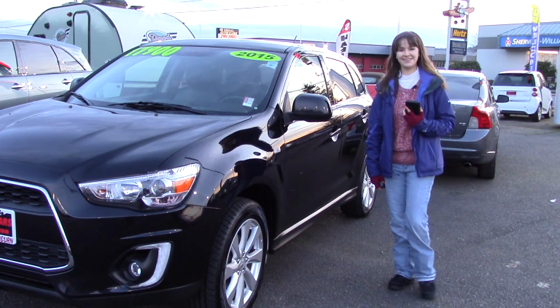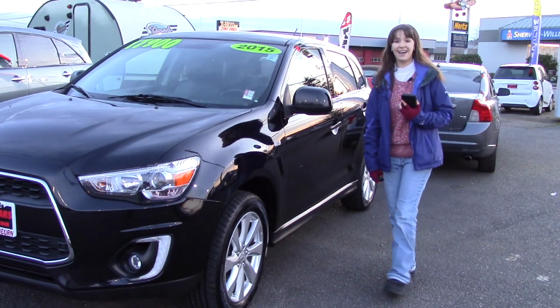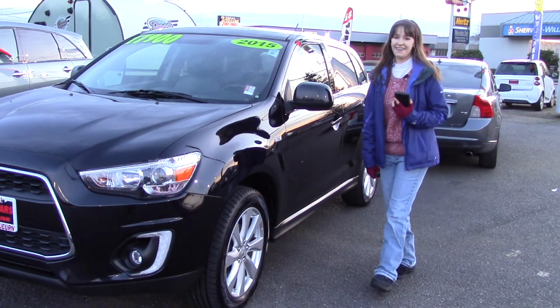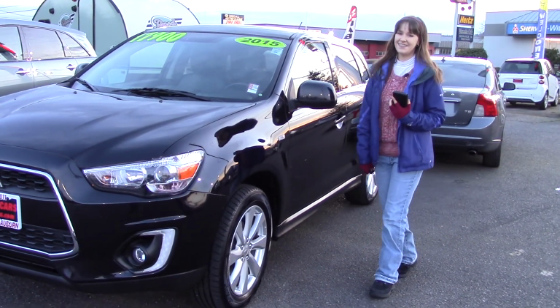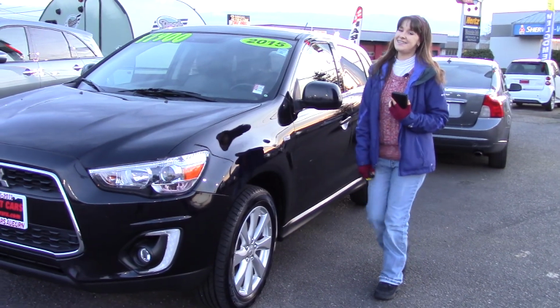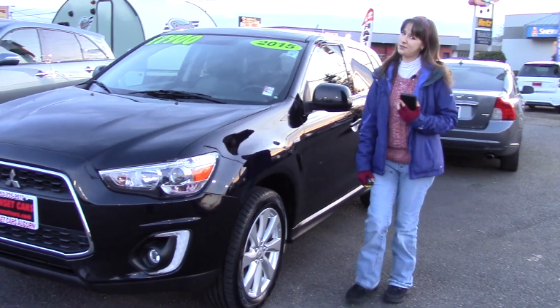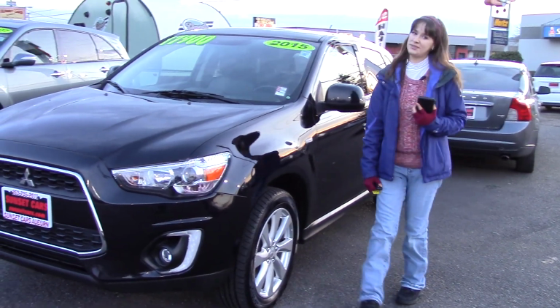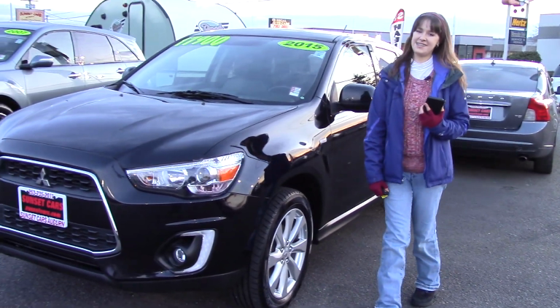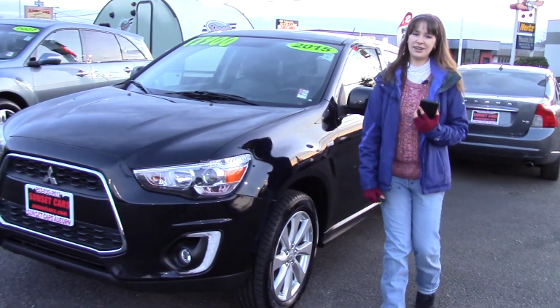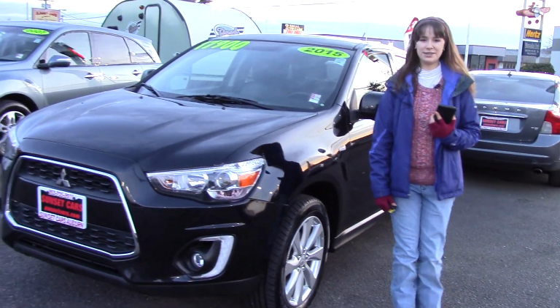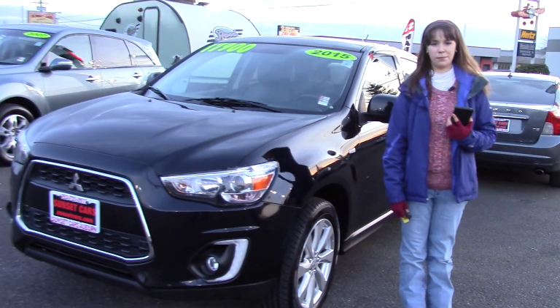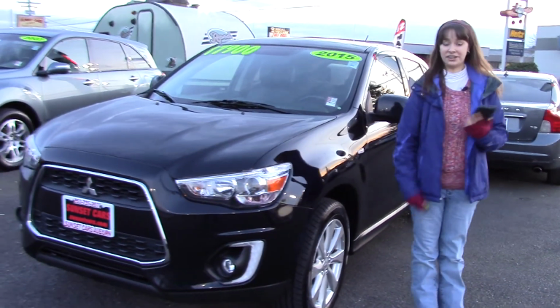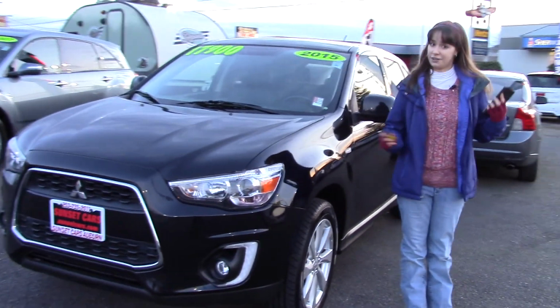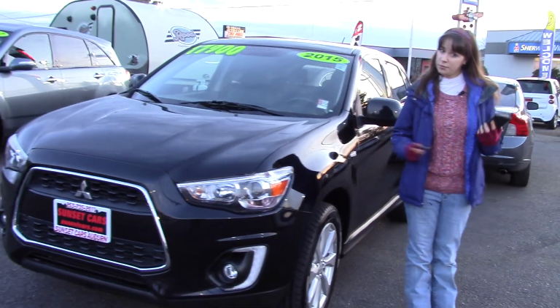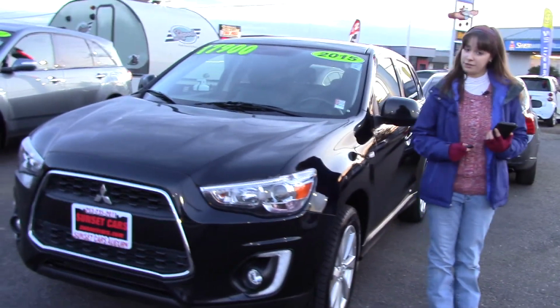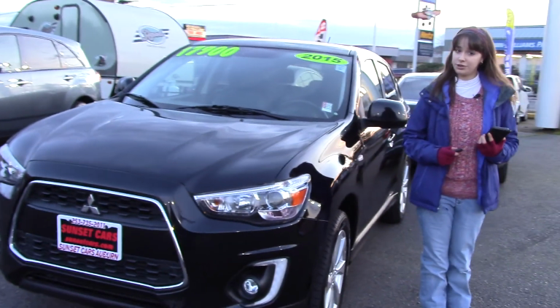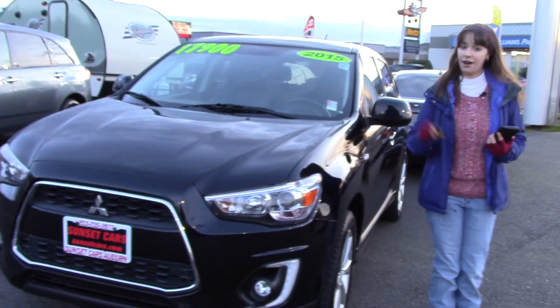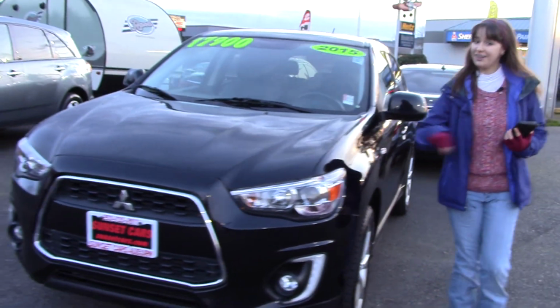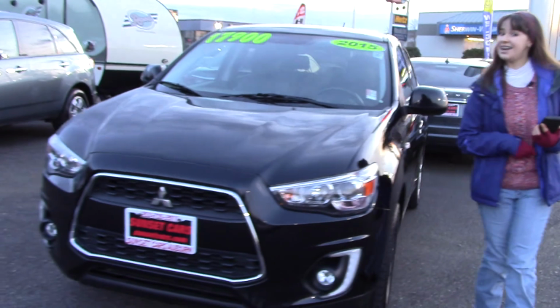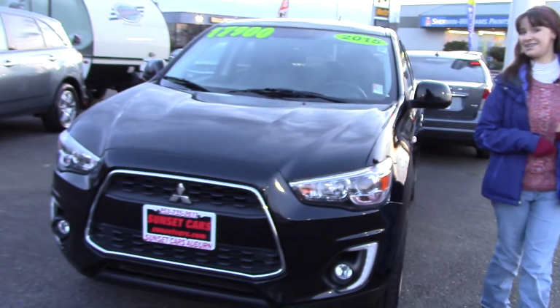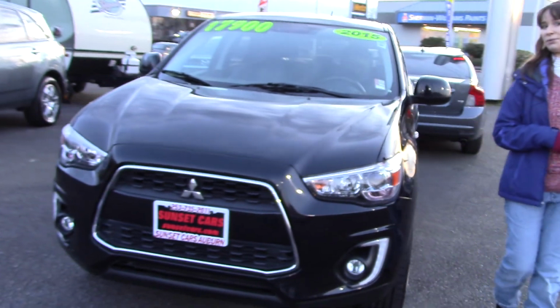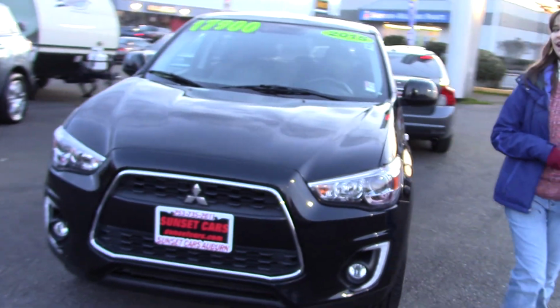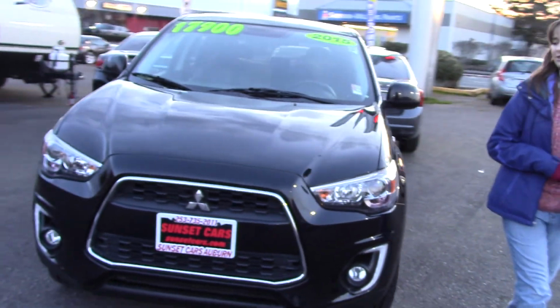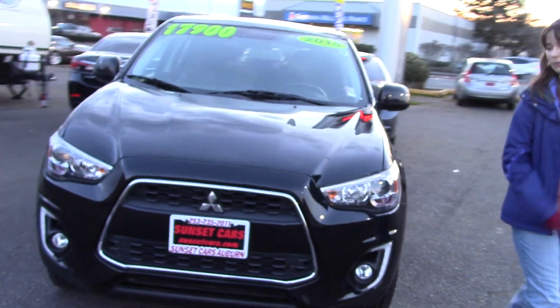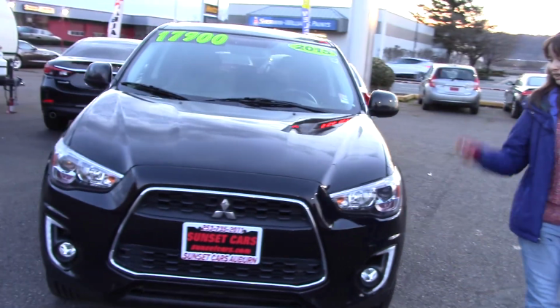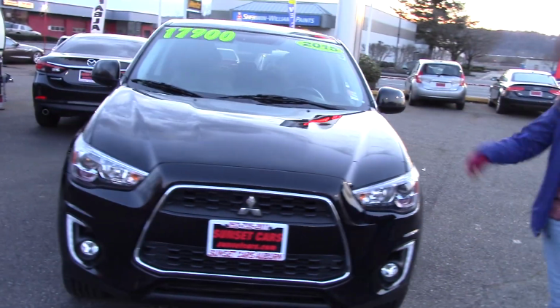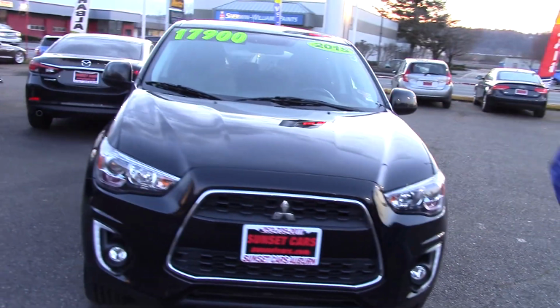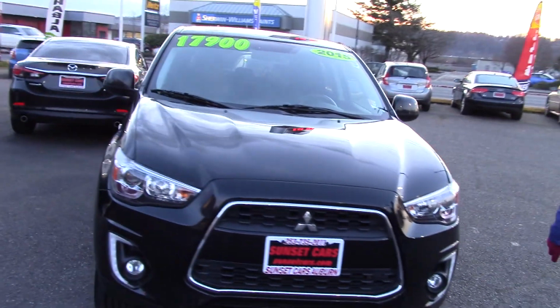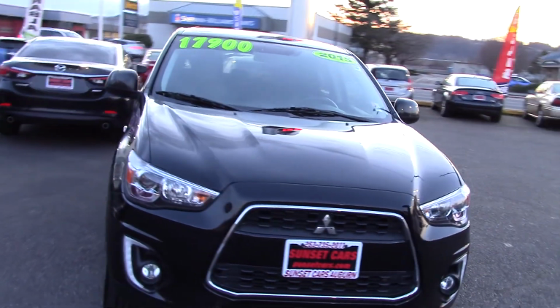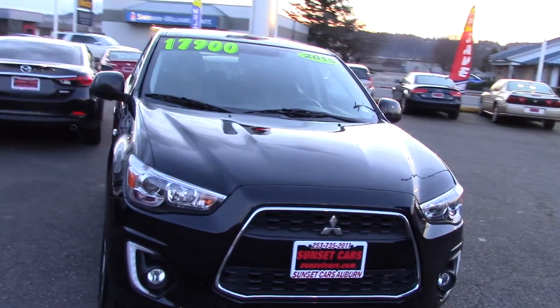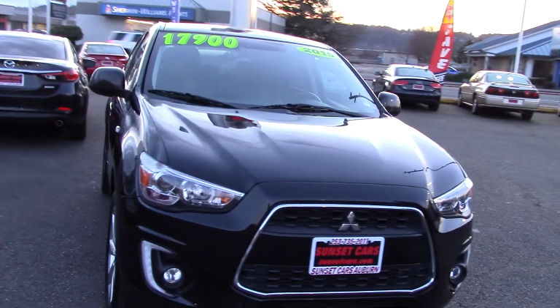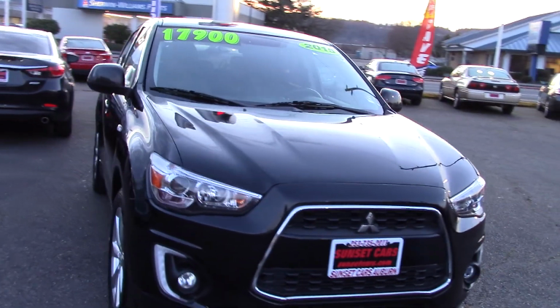Hi there! This is Jordan with Sunset Cars of Auburn. And if you've been looking for a new car, let Sunset be your last stop because this Mitsubishi Outlander is great.